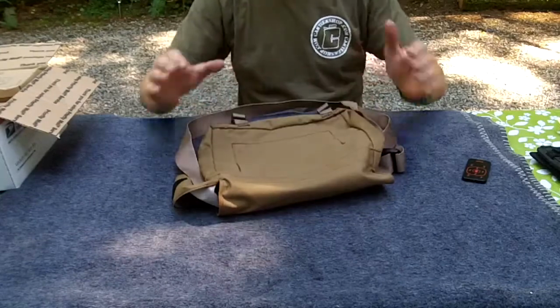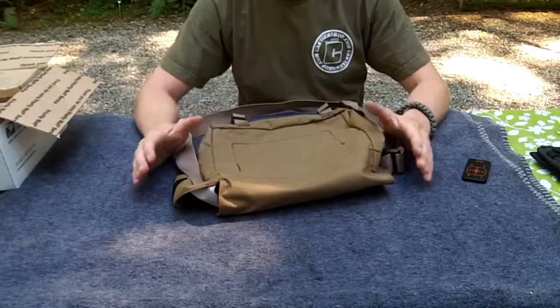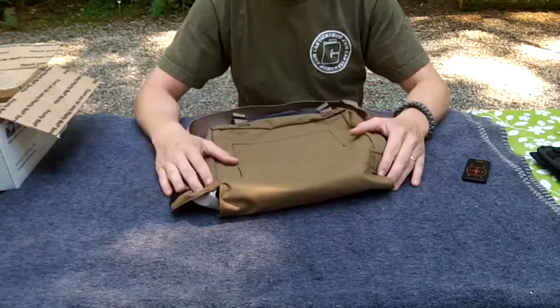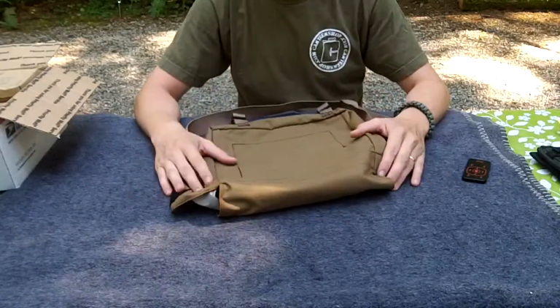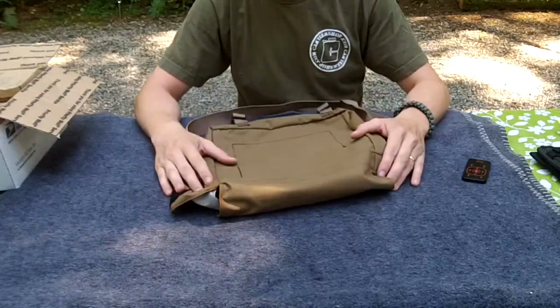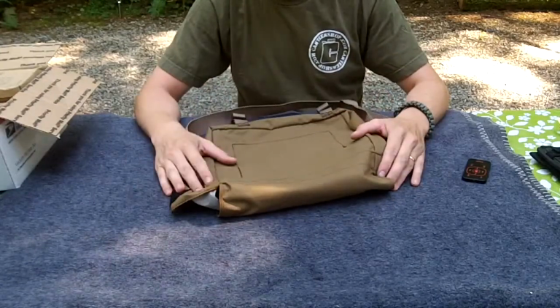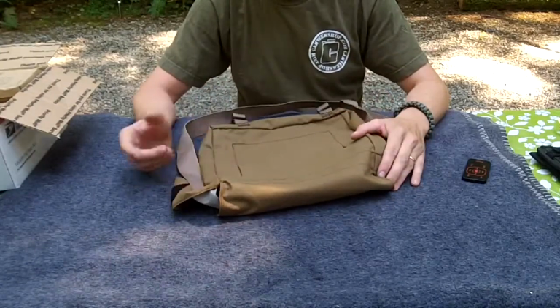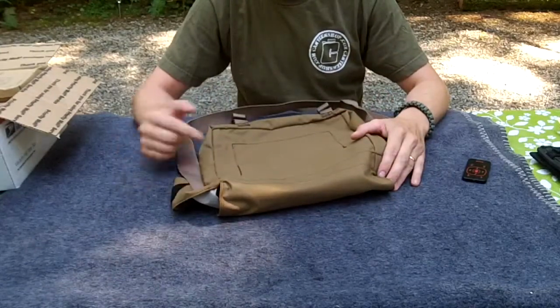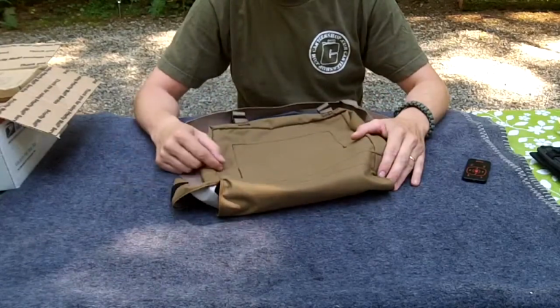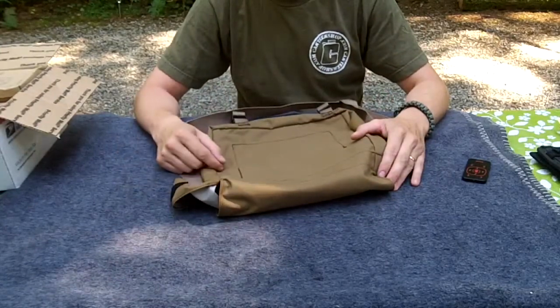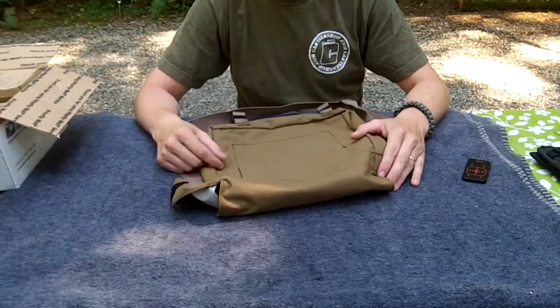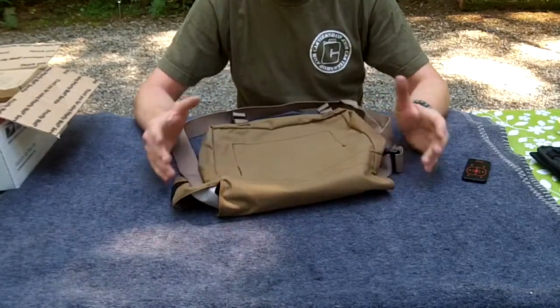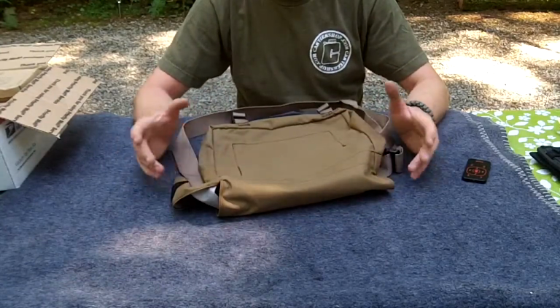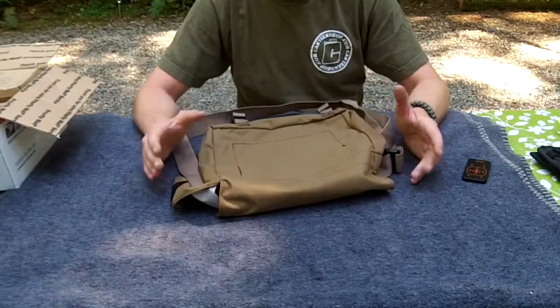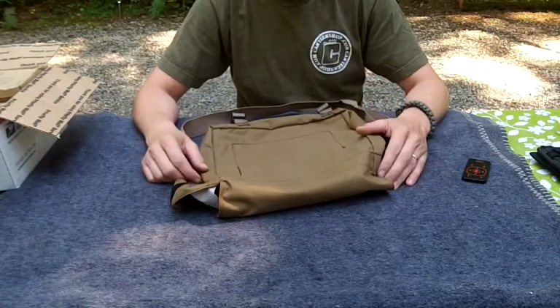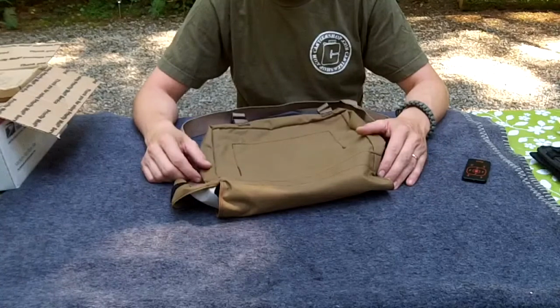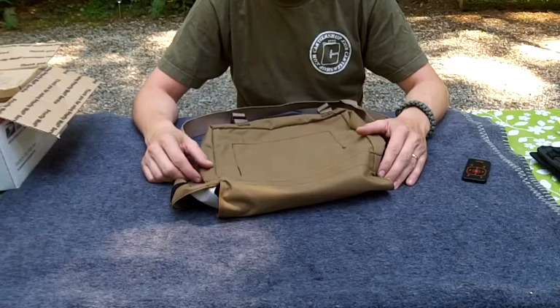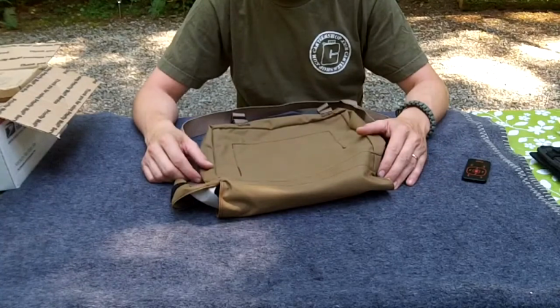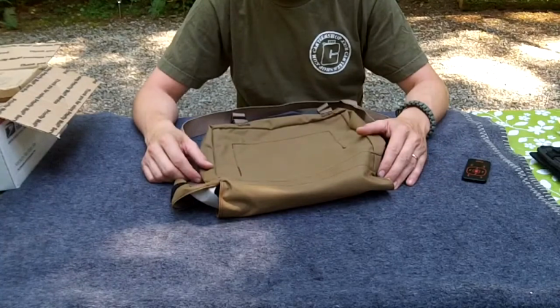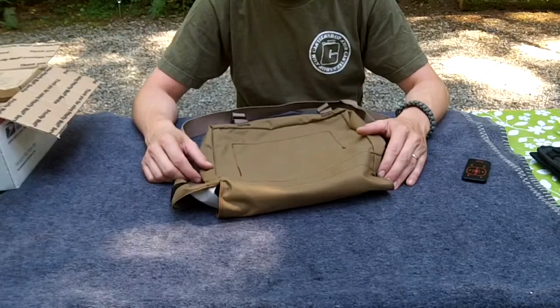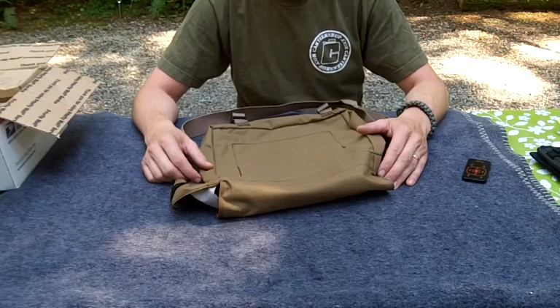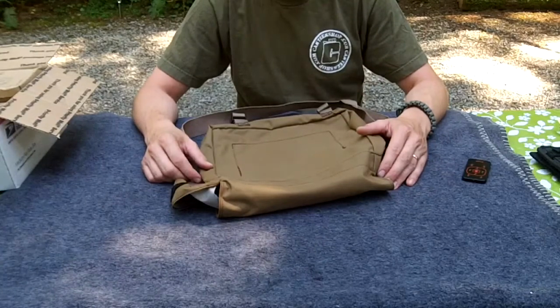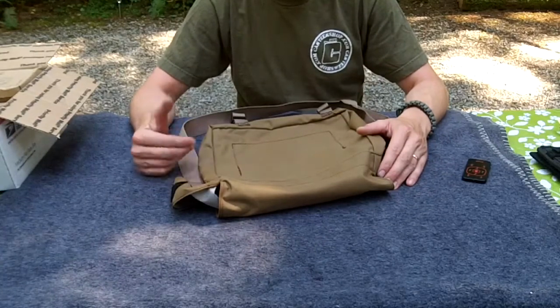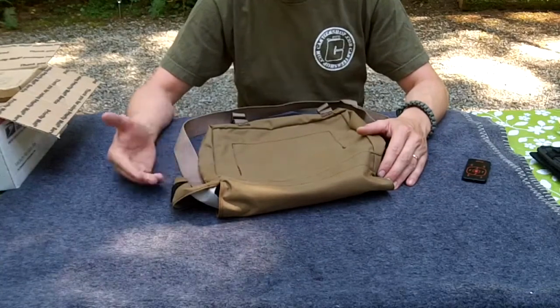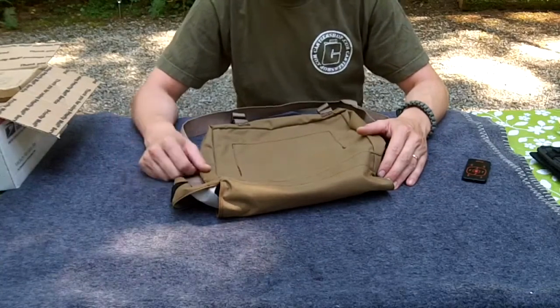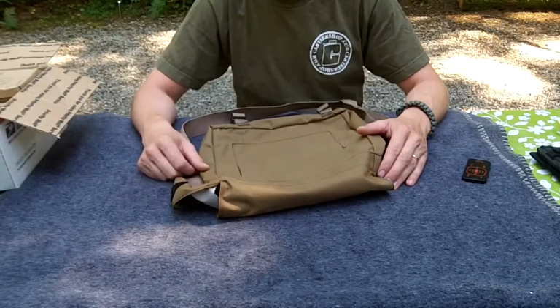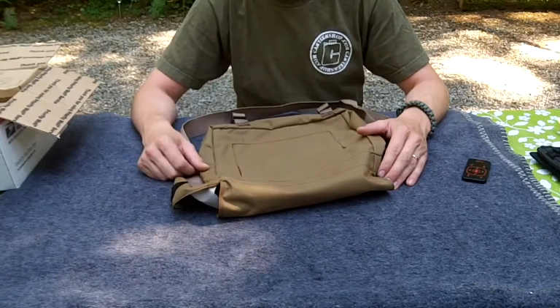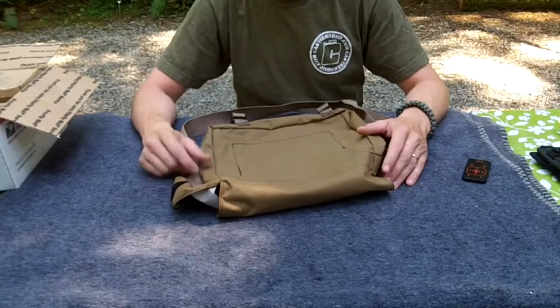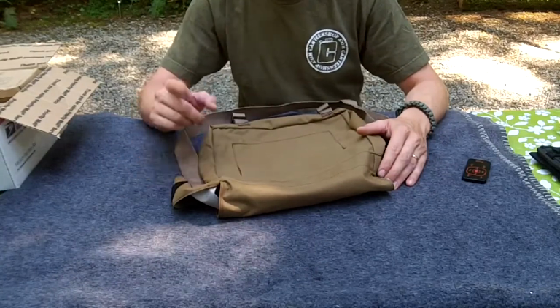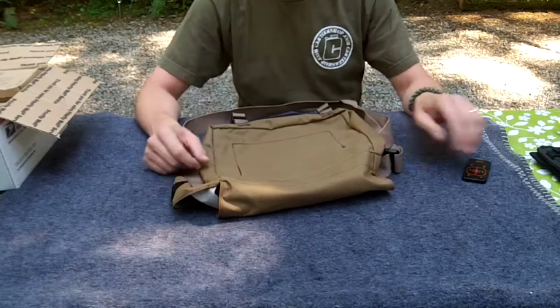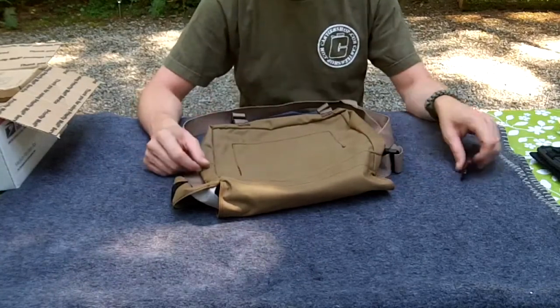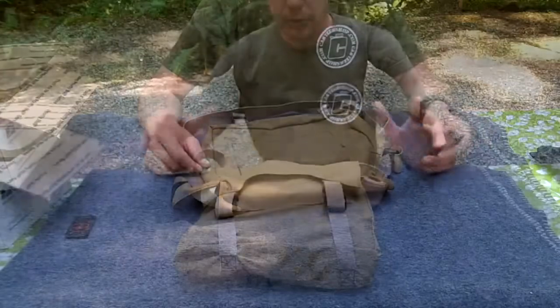I'm going to put a bunch of gear in it, and then come back to you for a review showing some of the things I might take on a day hike that in an emergency might turn into an overnighter. Stick with me folks, I'll be right back.